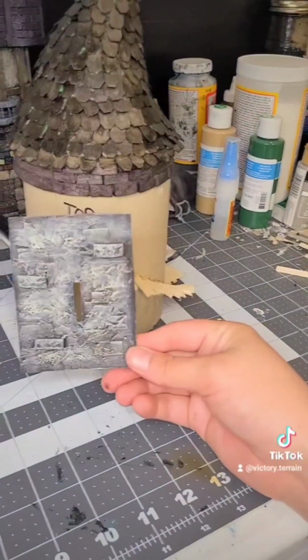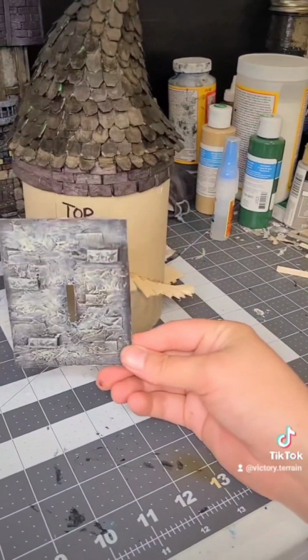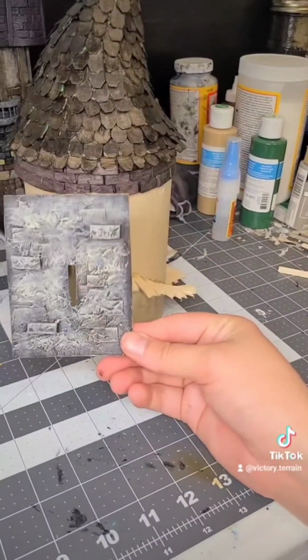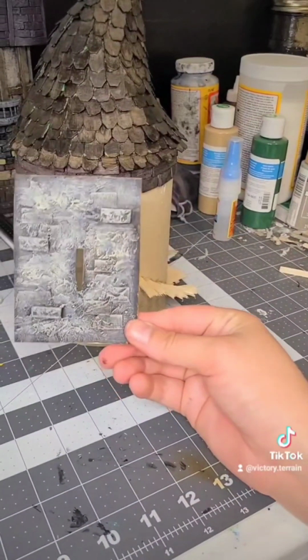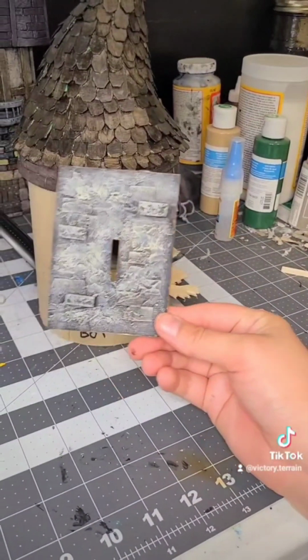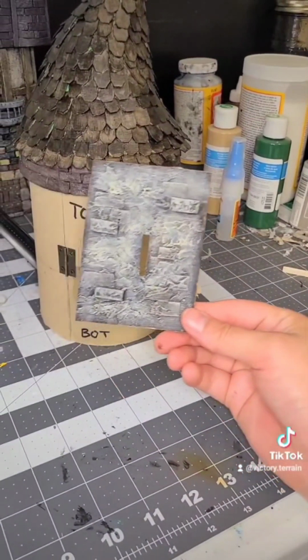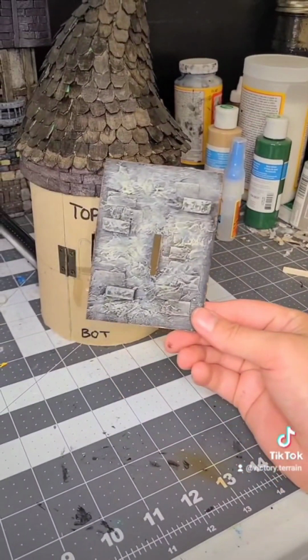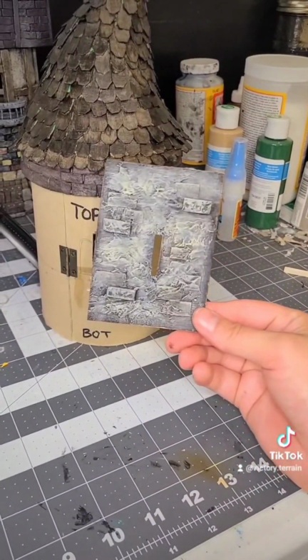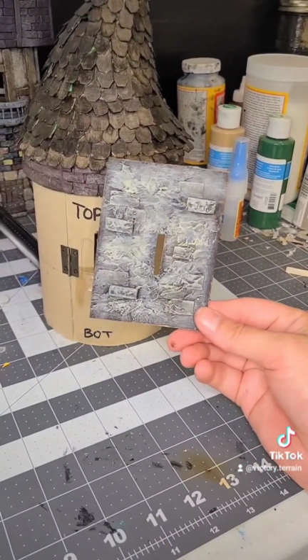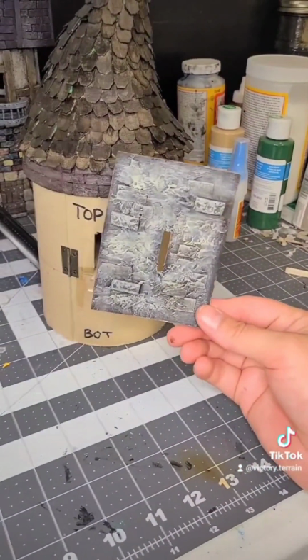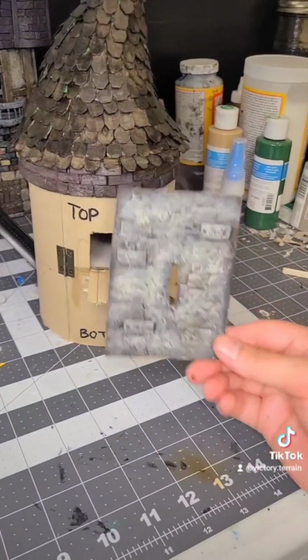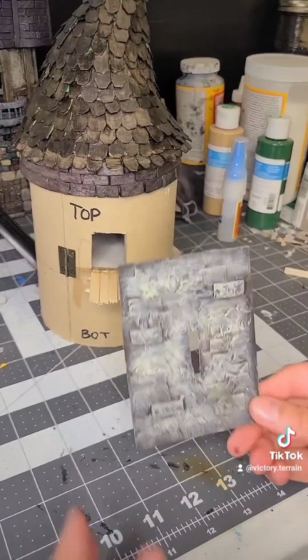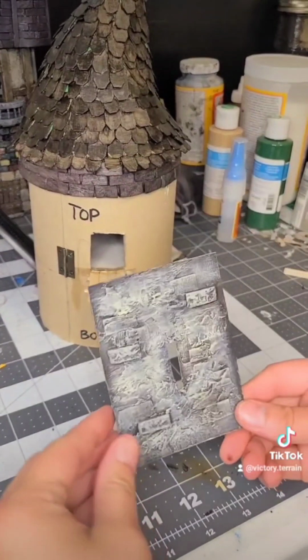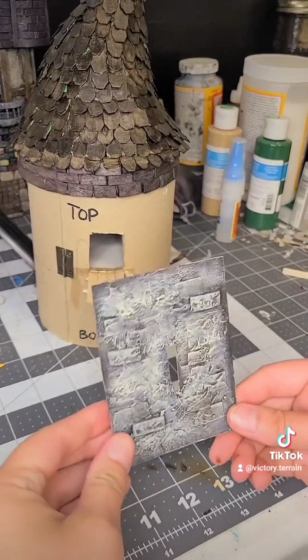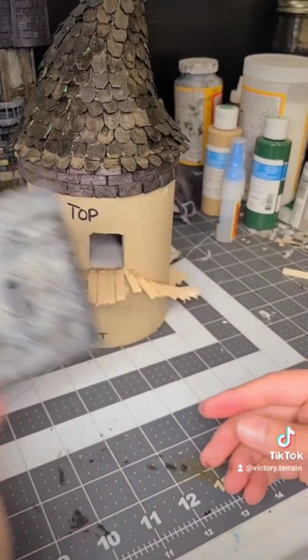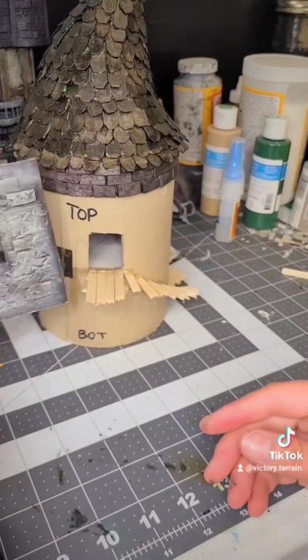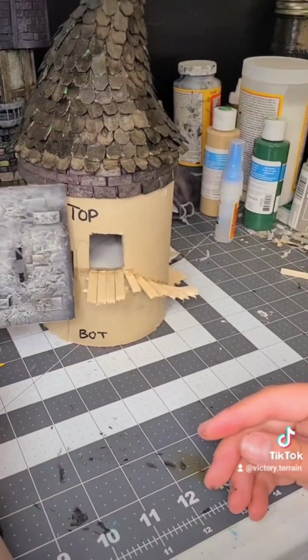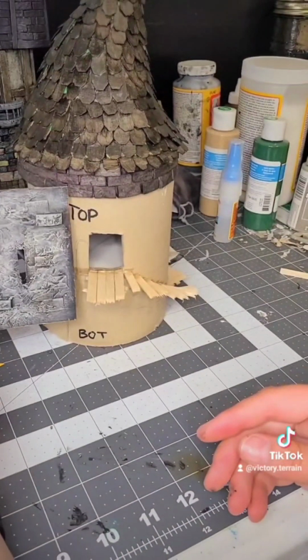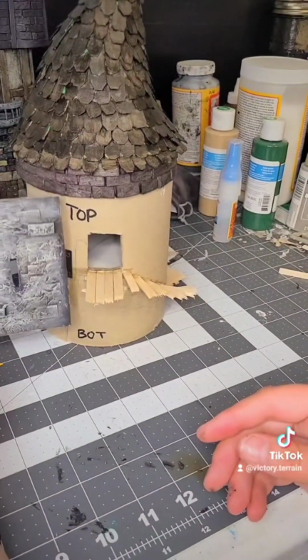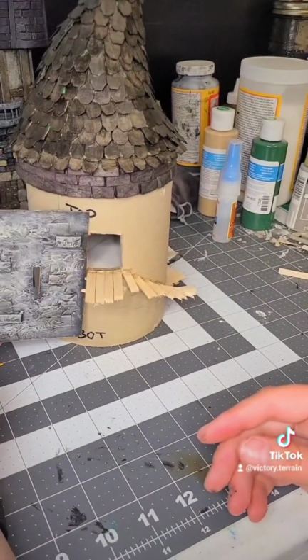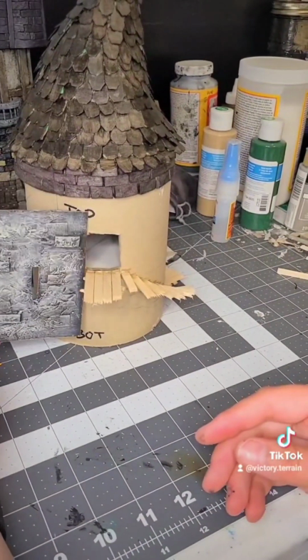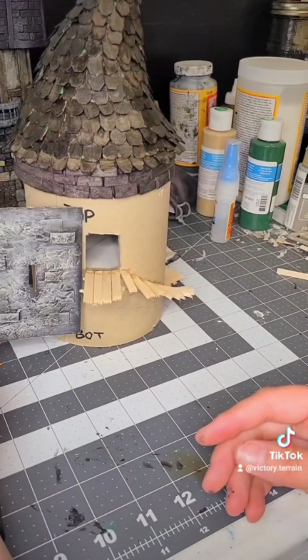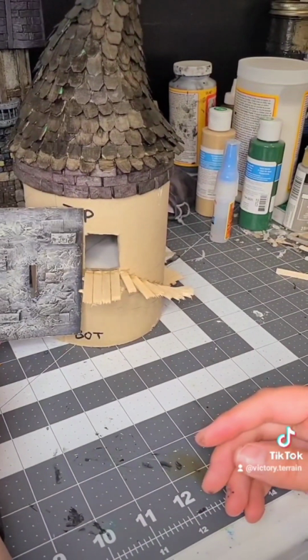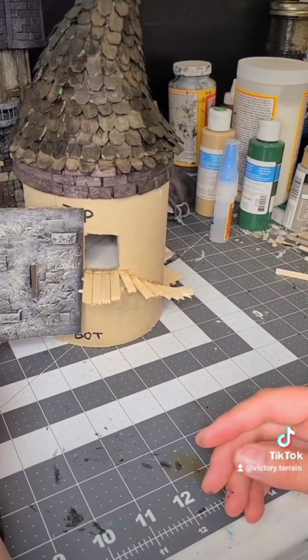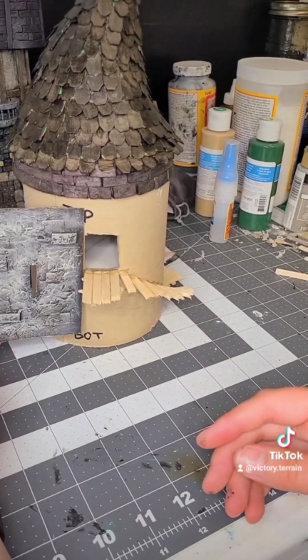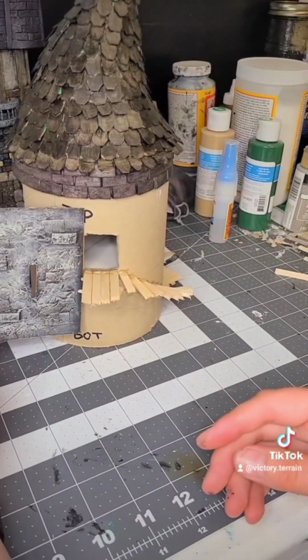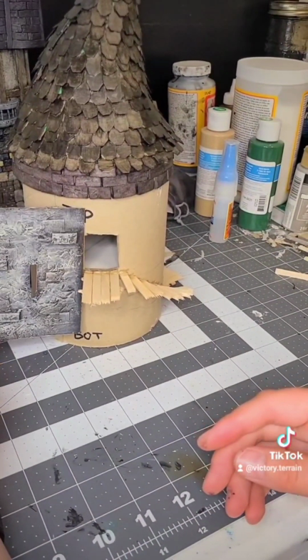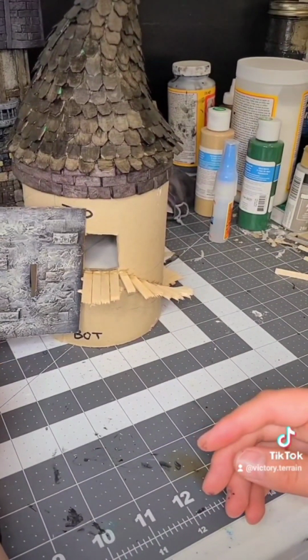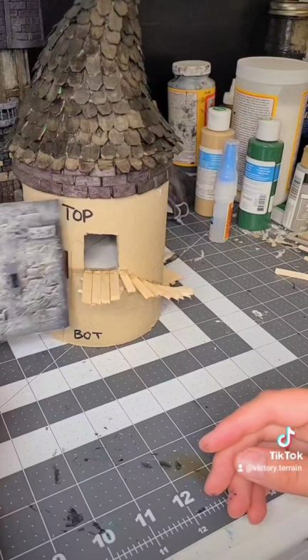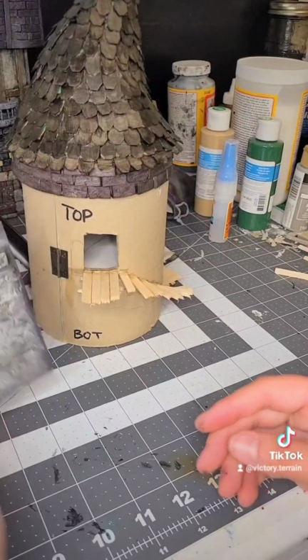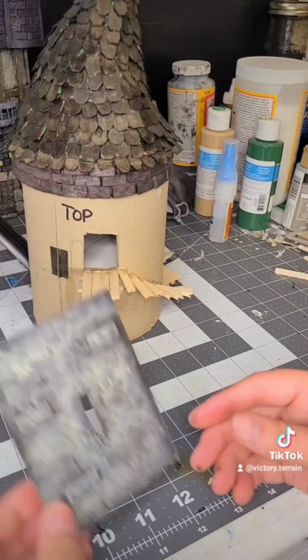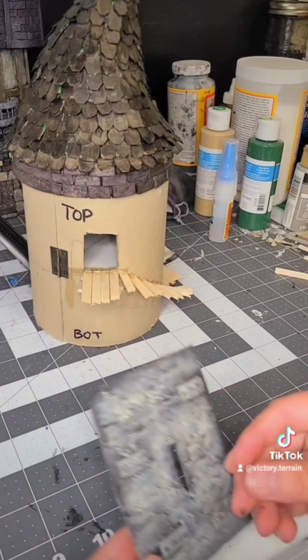This is a little sample piece that I made just to test the different textures that I want to try out. I think that will look good. Part two coming soon.